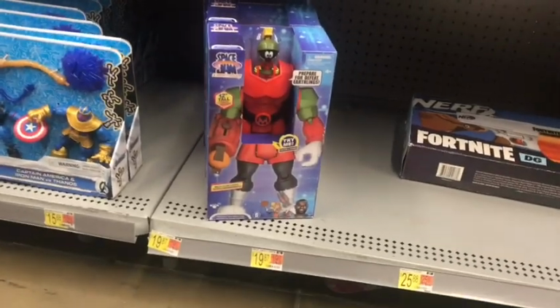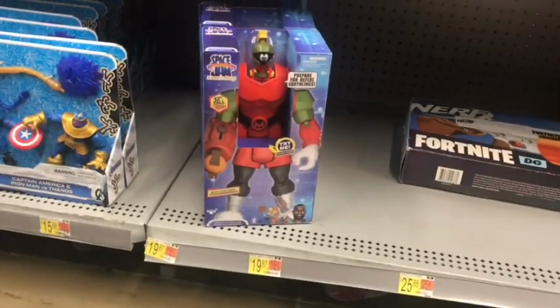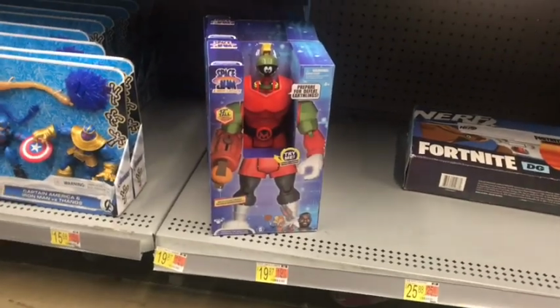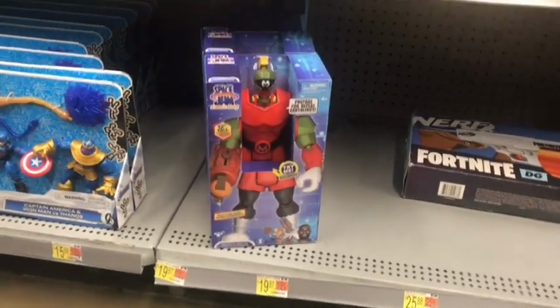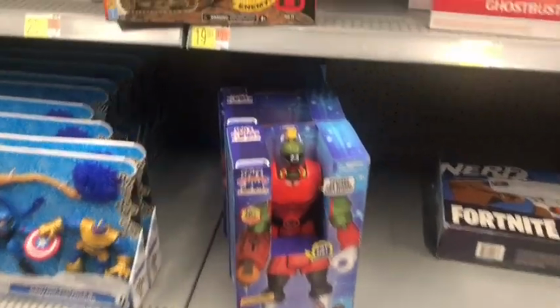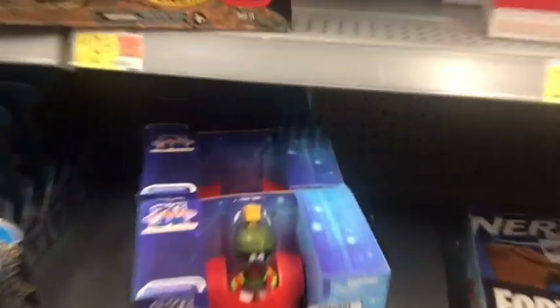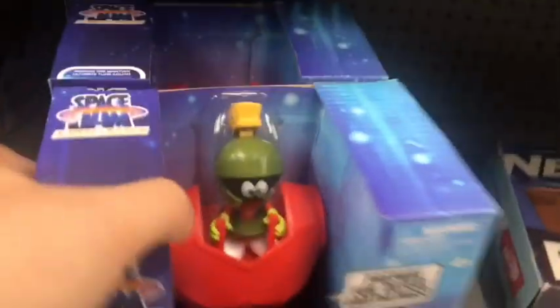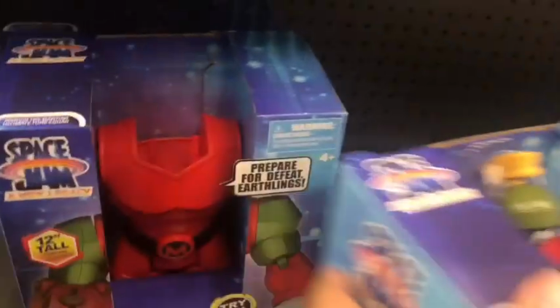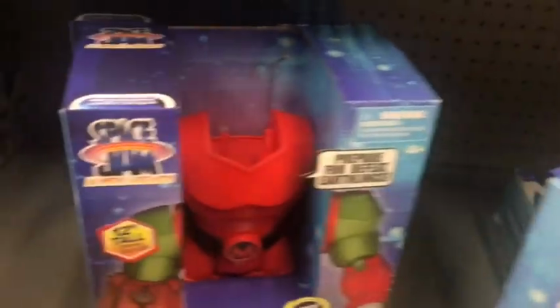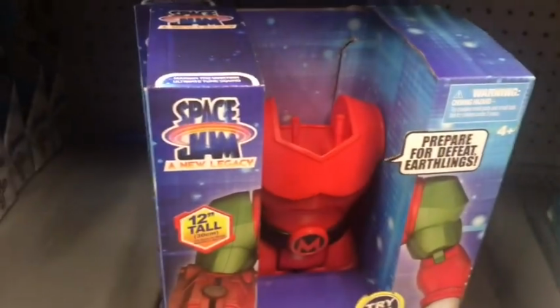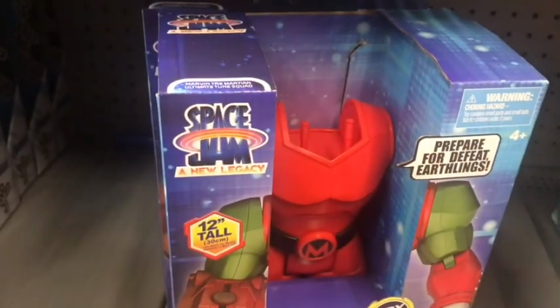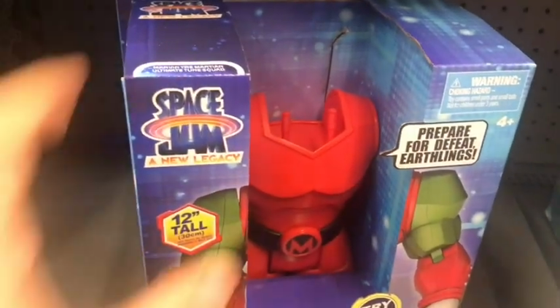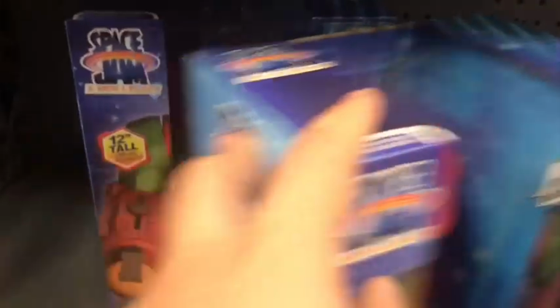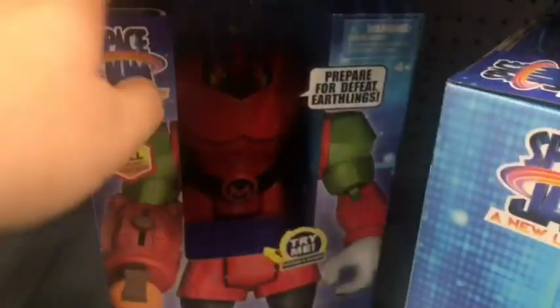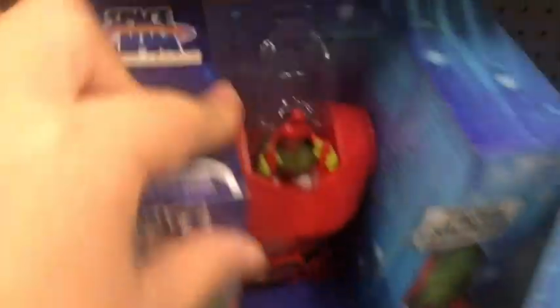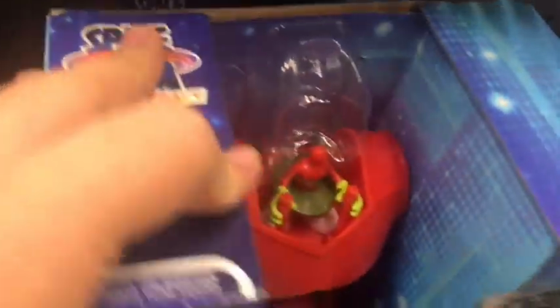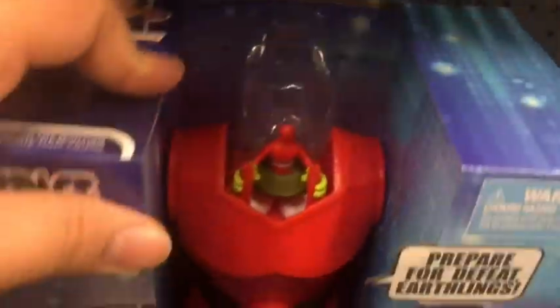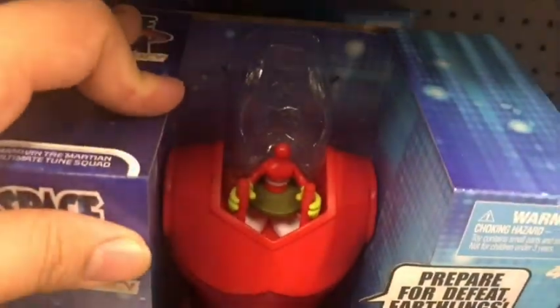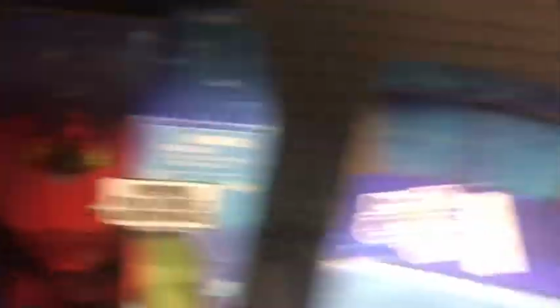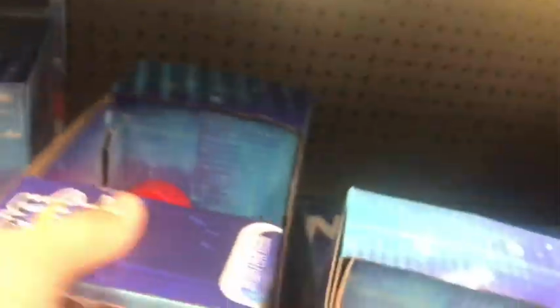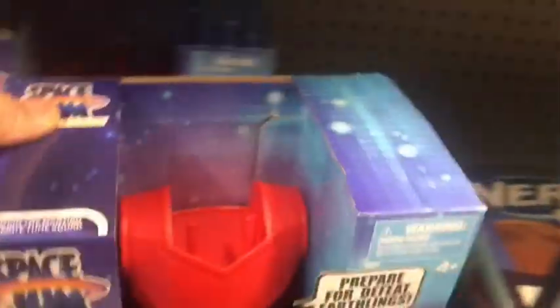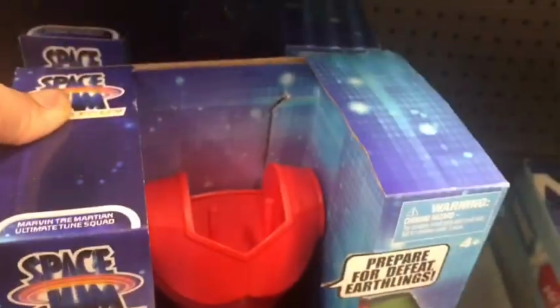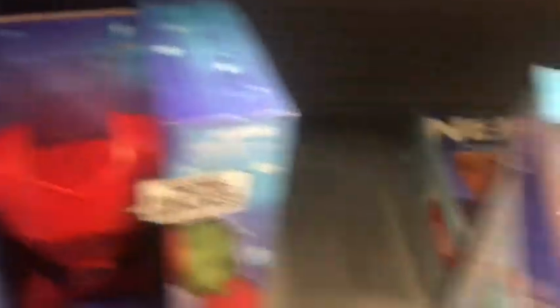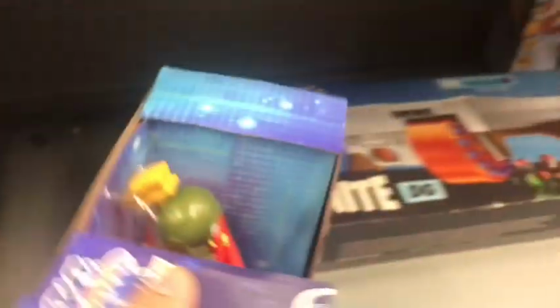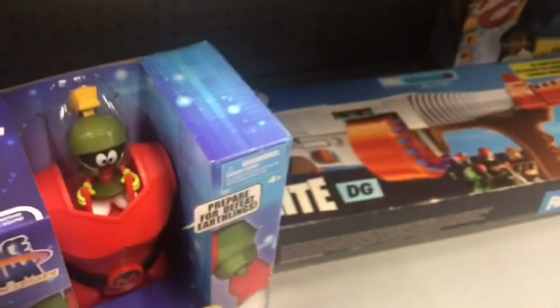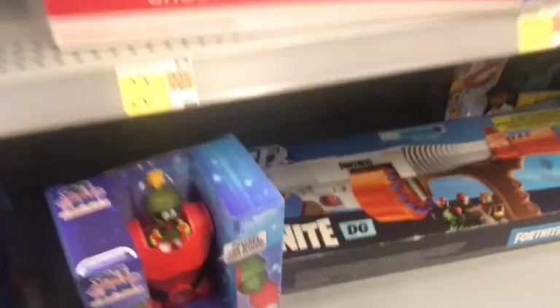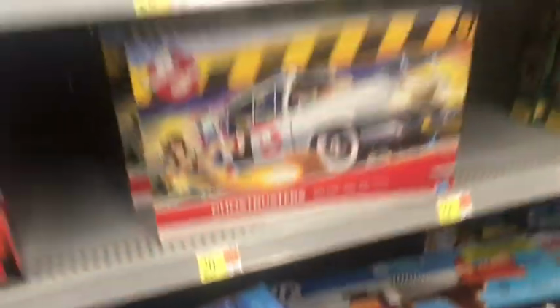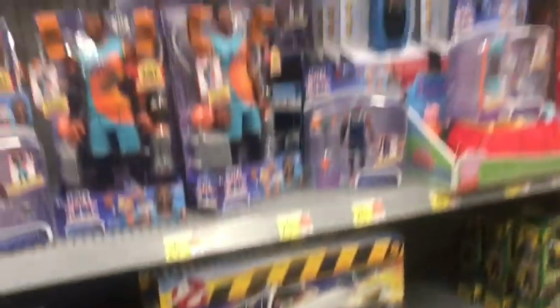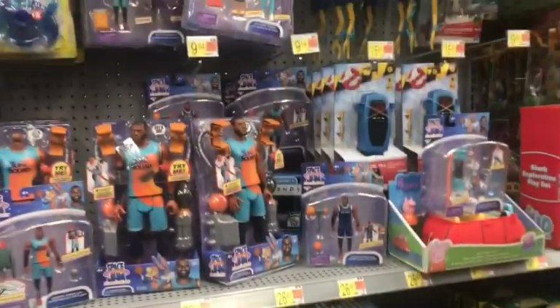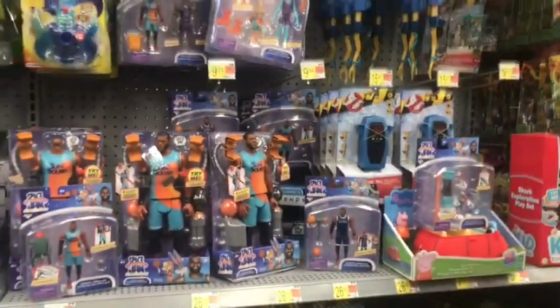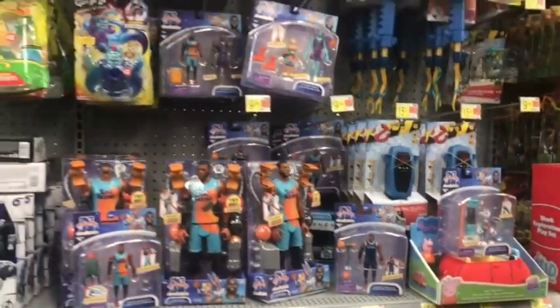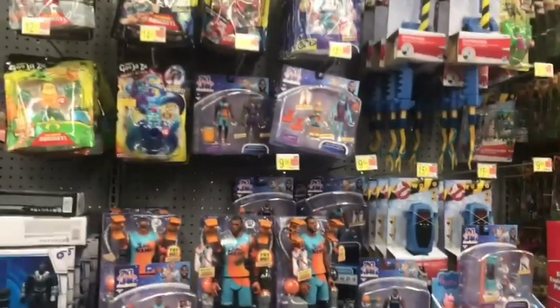Oh yeah, so this is also a newcomer — Marvin. Where's Marvin? There's a Marvin — okay, what are these people doing to these action figures? Just leave them alone, please!